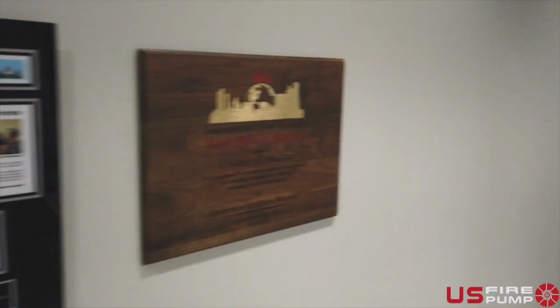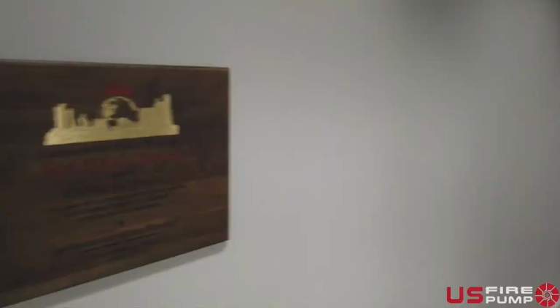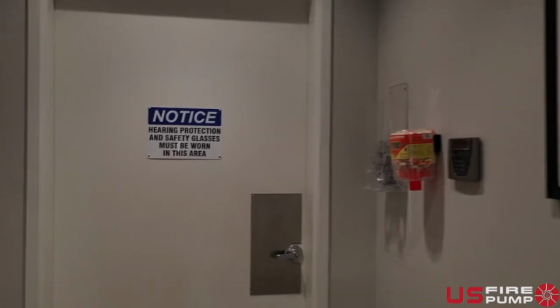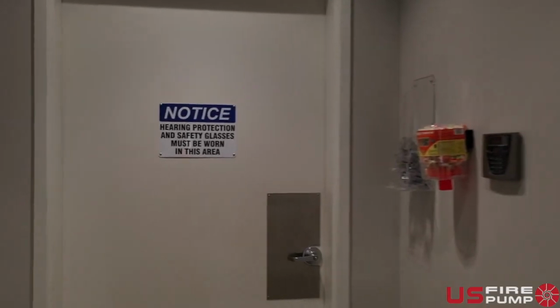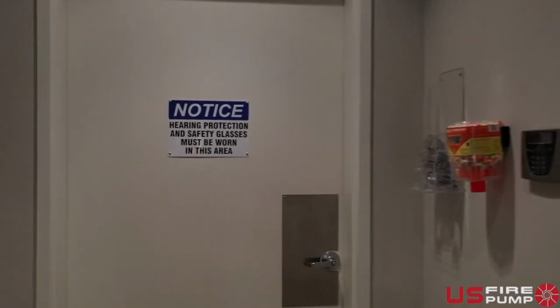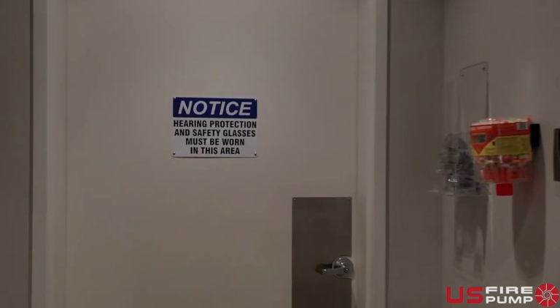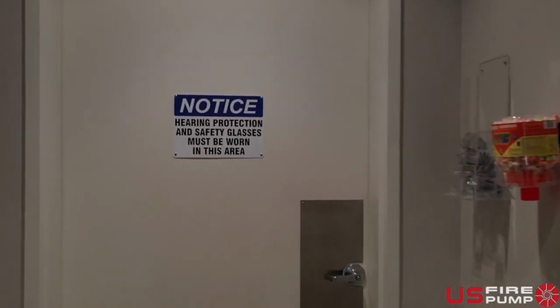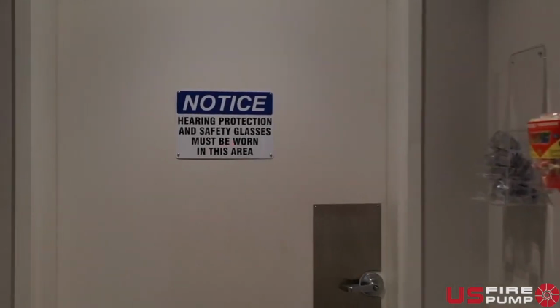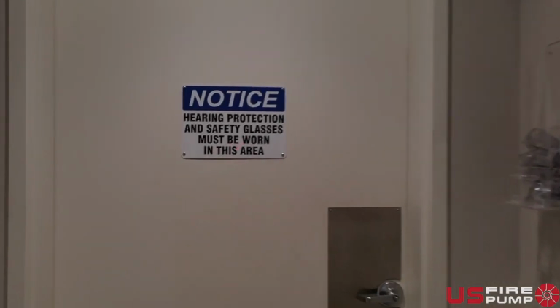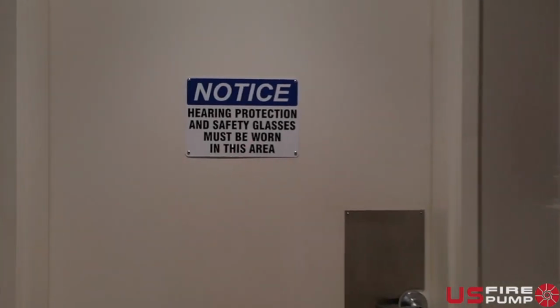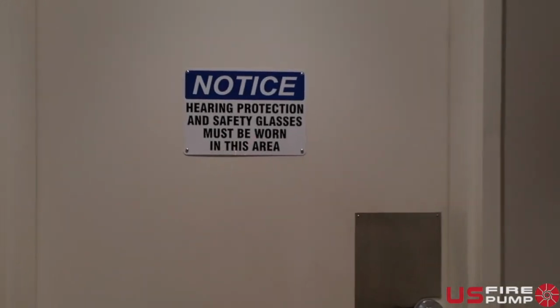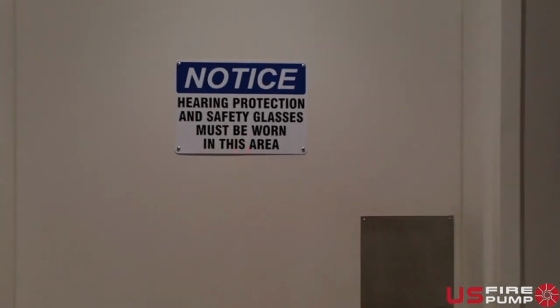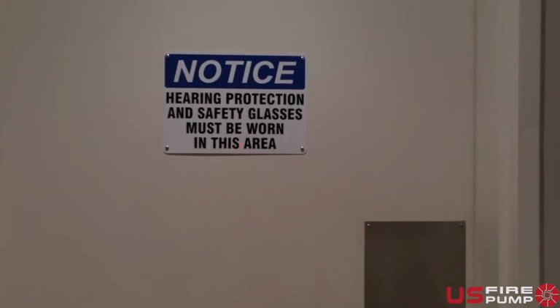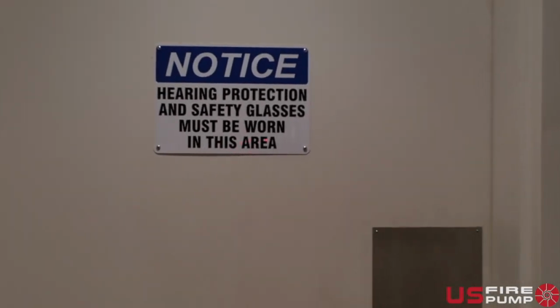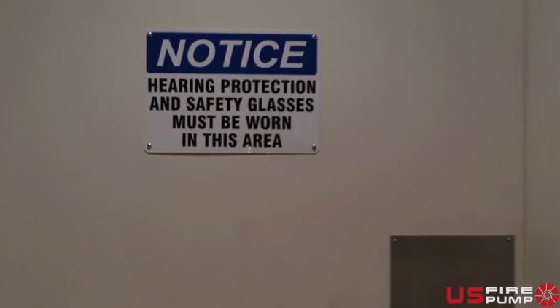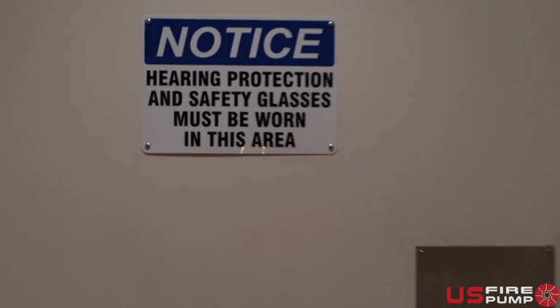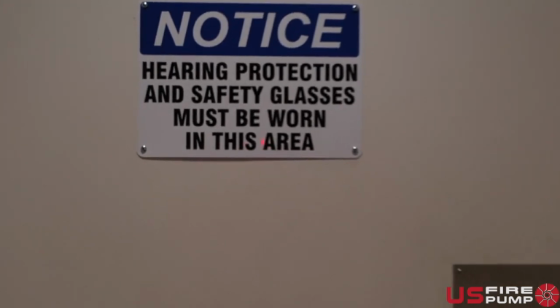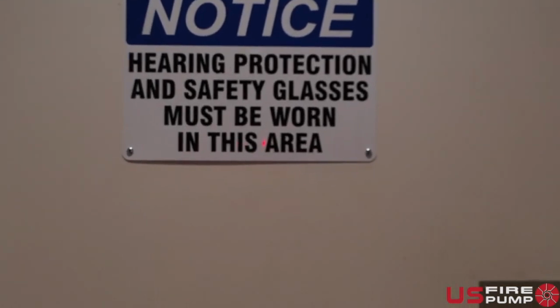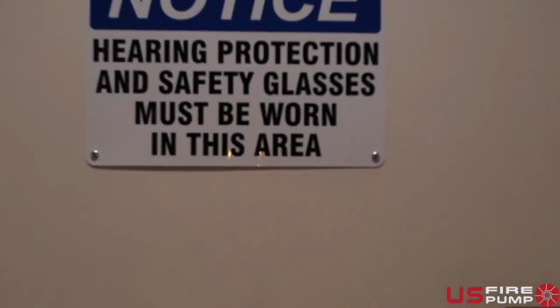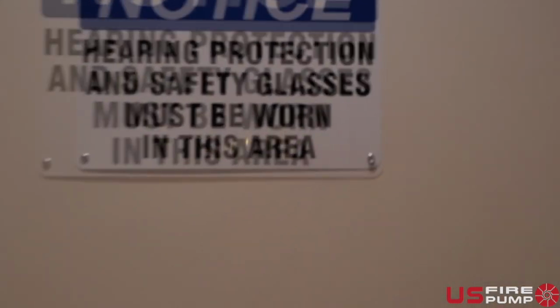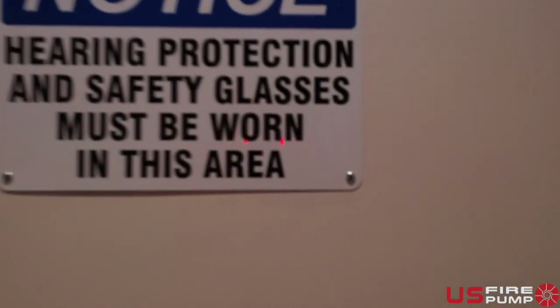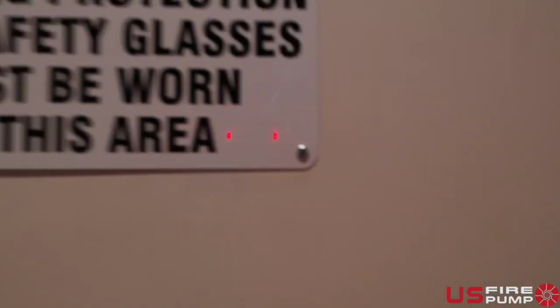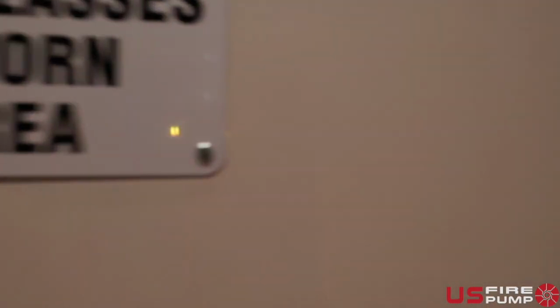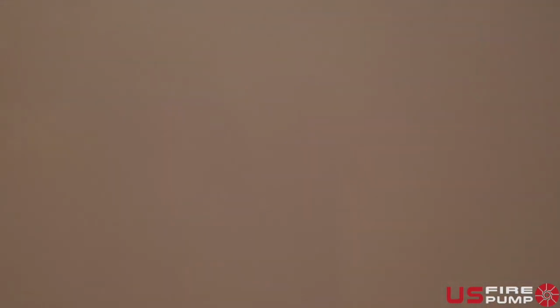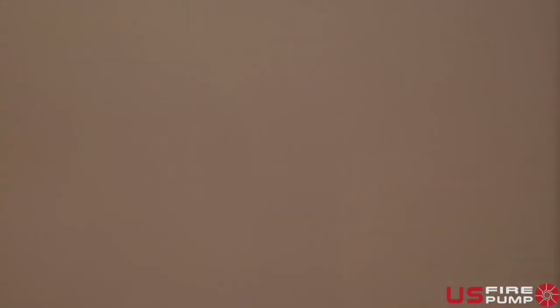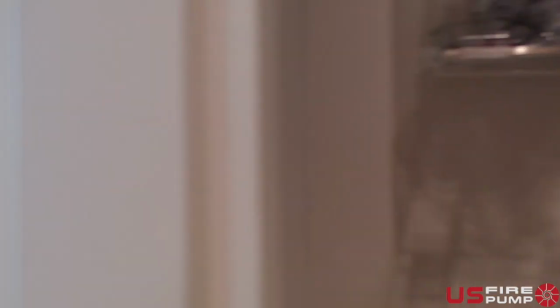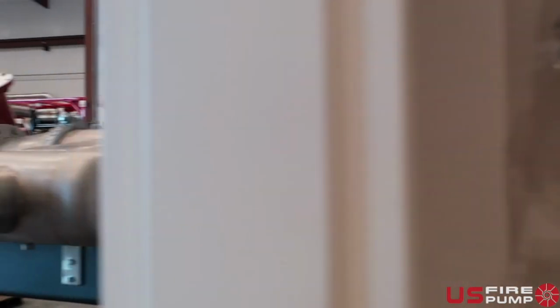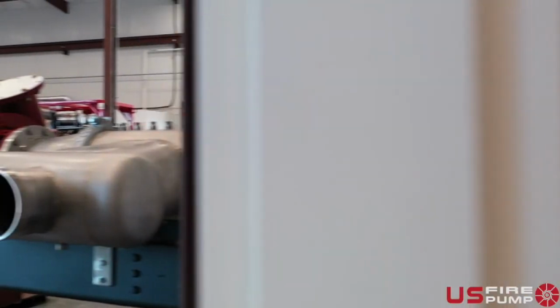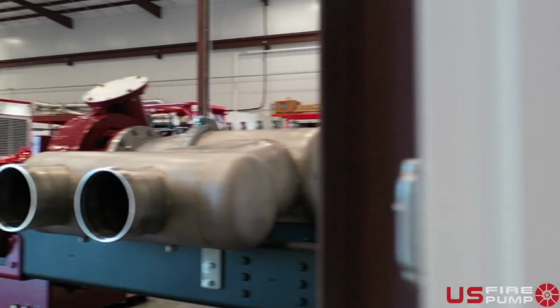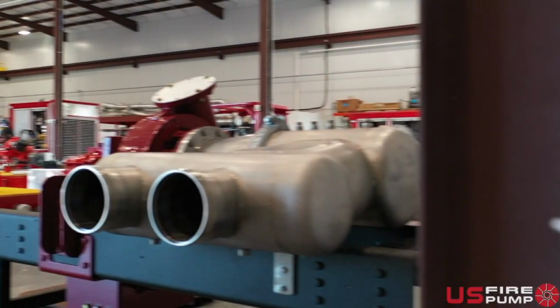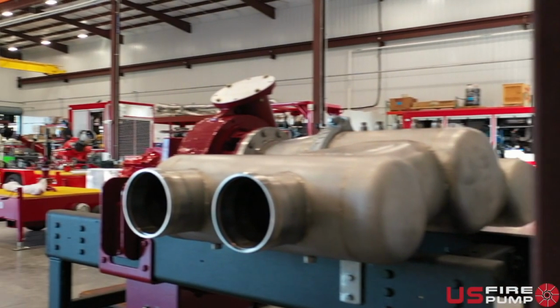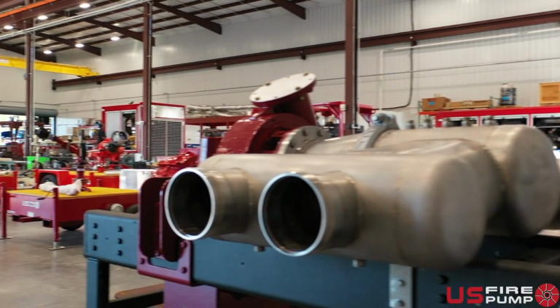You will then be taken into our state-of-the-art manufacturing plant where we custom fabricate a variety of firefighting equipment and appliances.